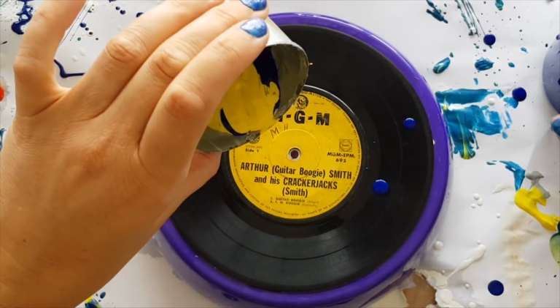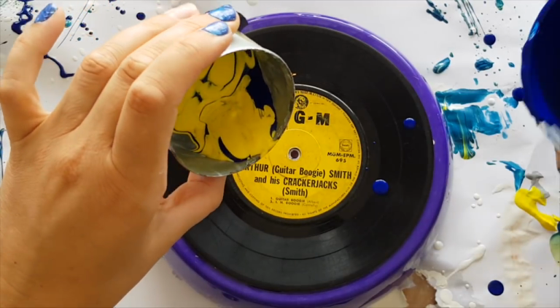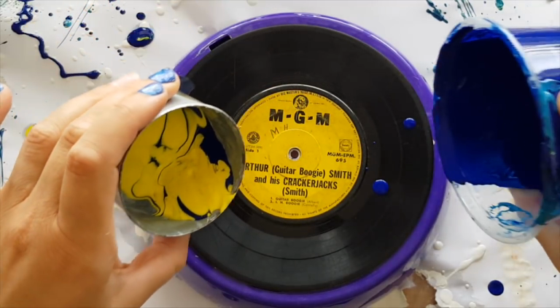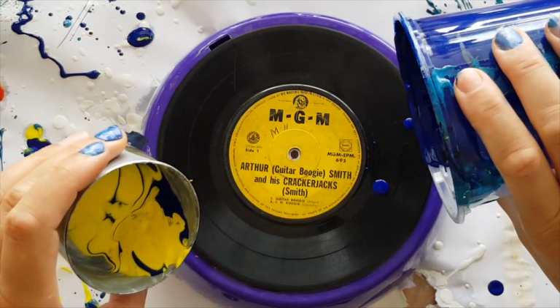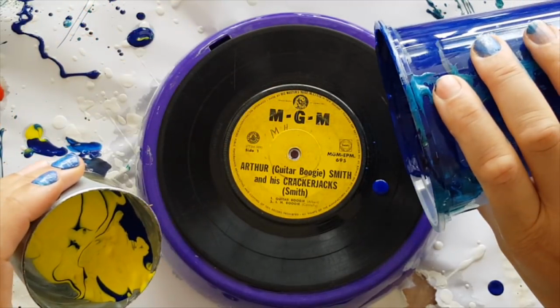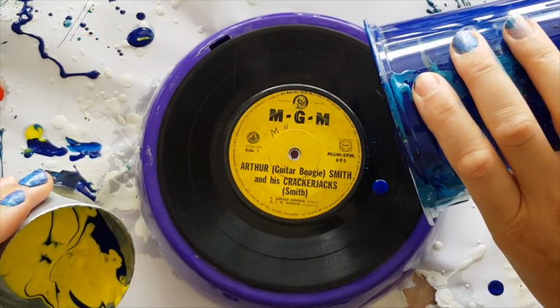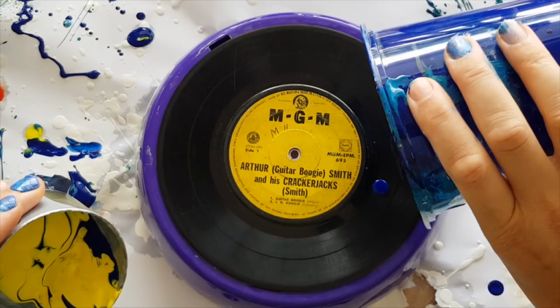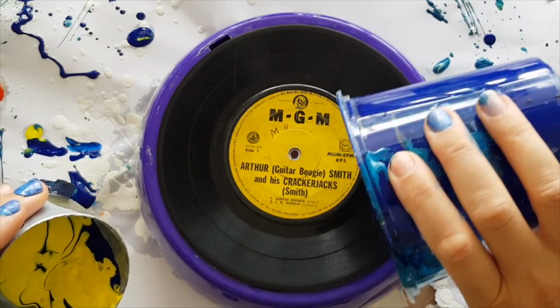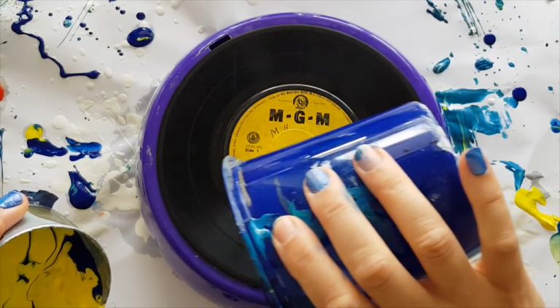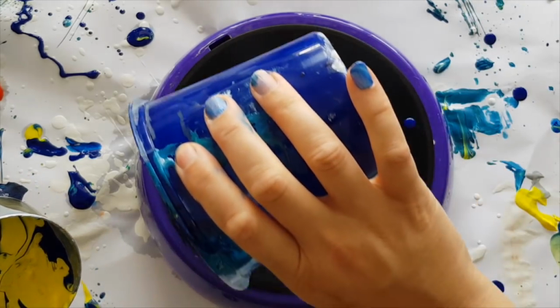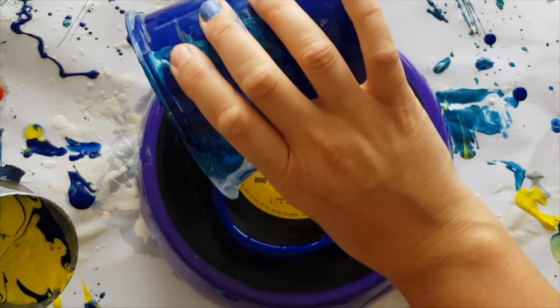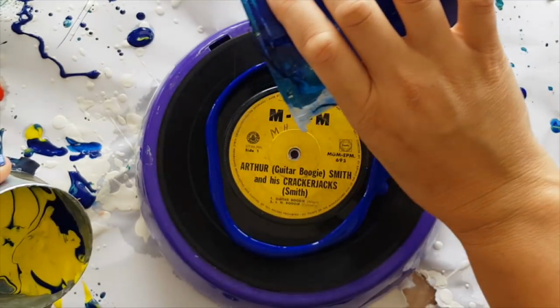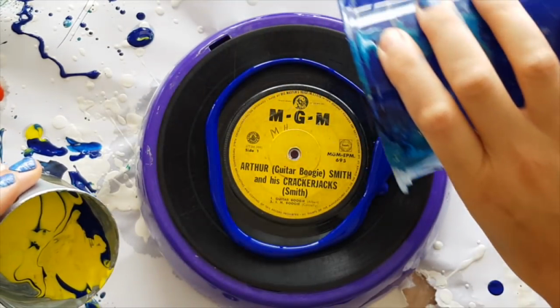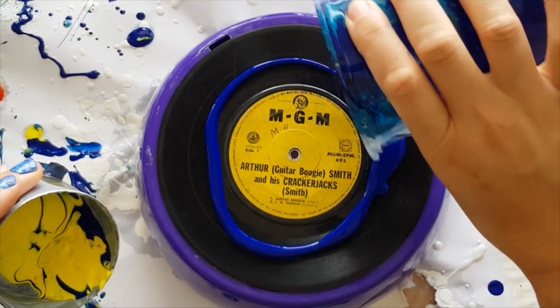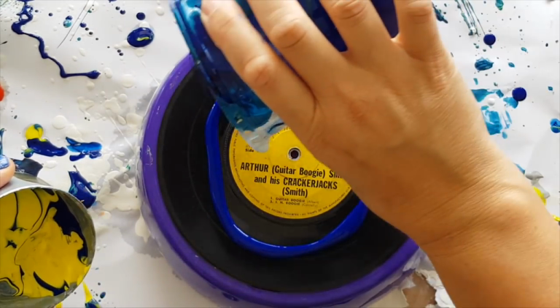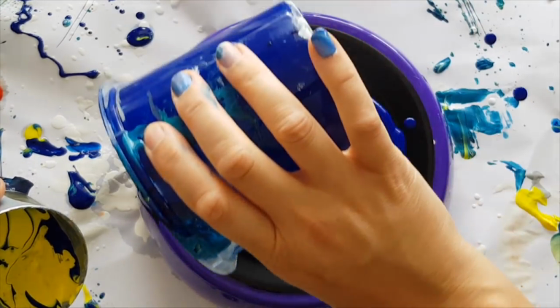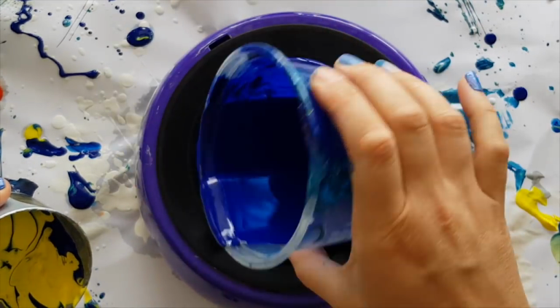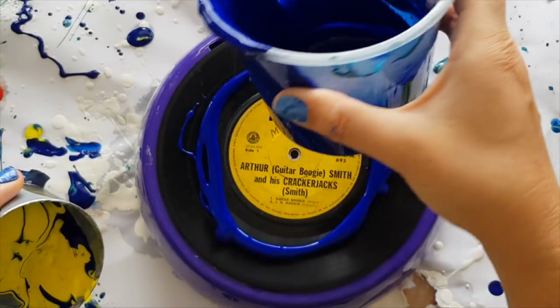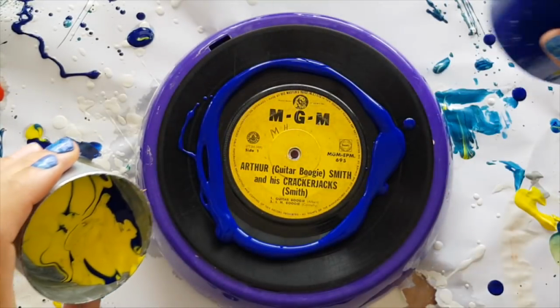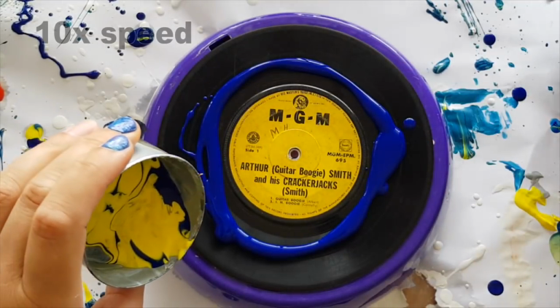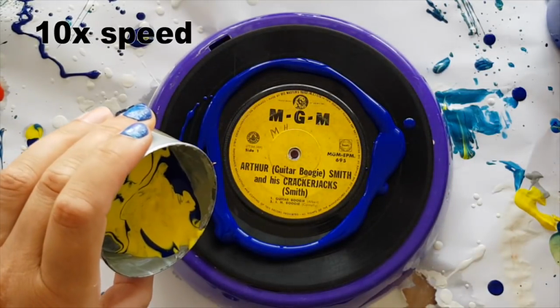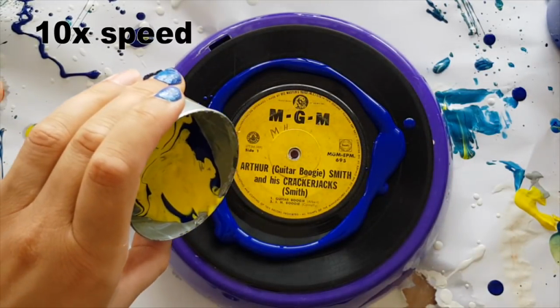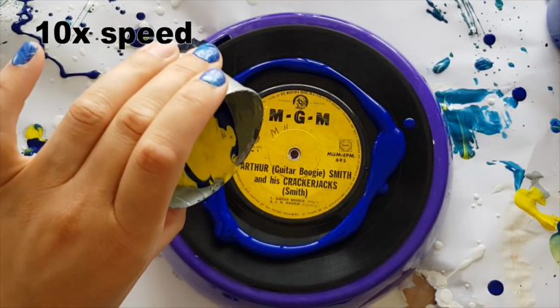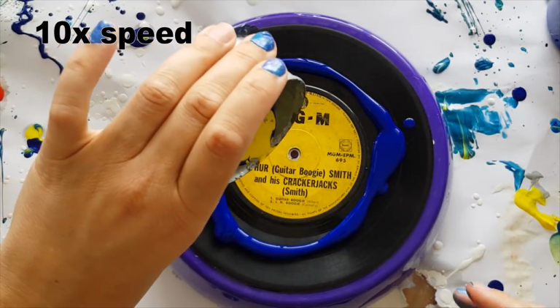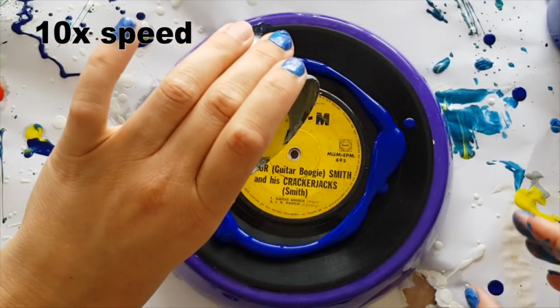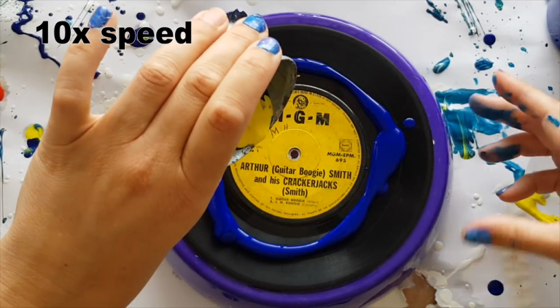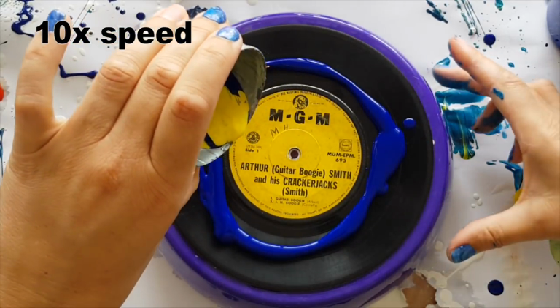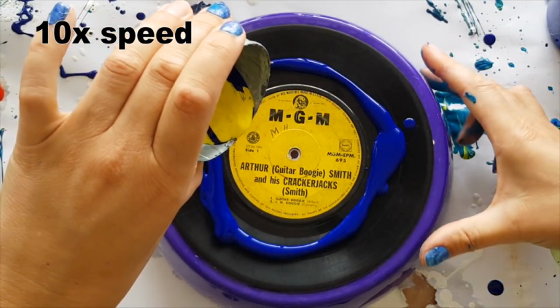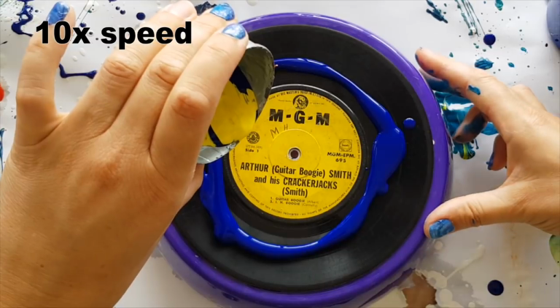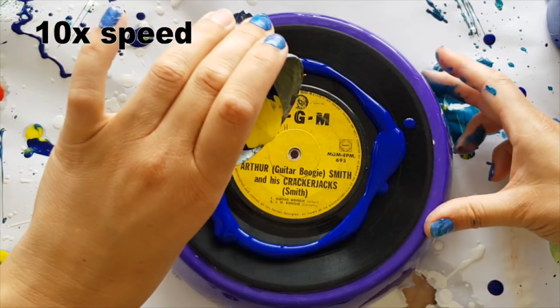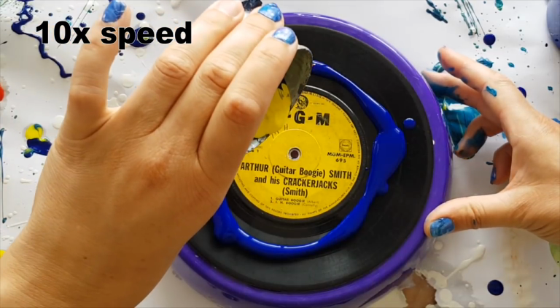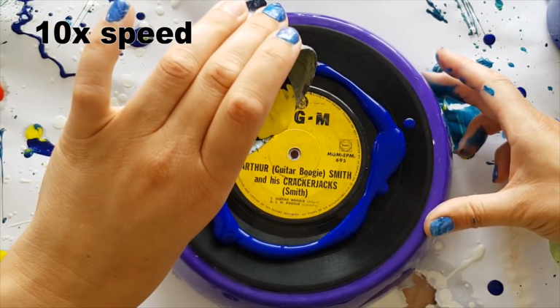I'm going to put some blue around the outside so it can cover. I'm only using a 45 record for this. So let's see what gets created!